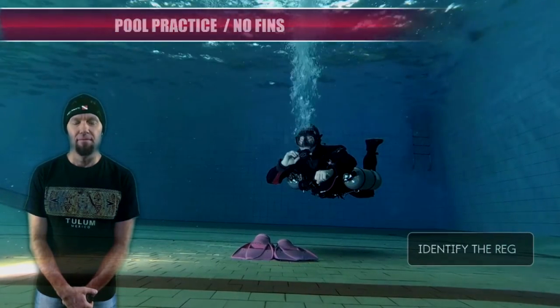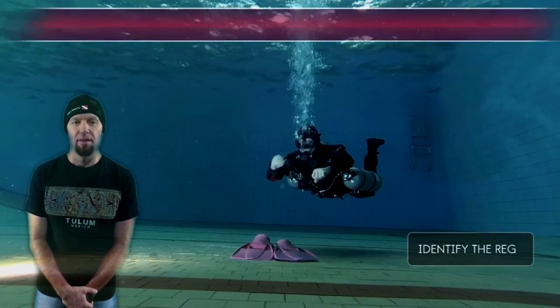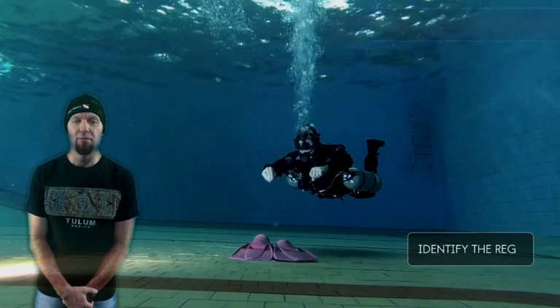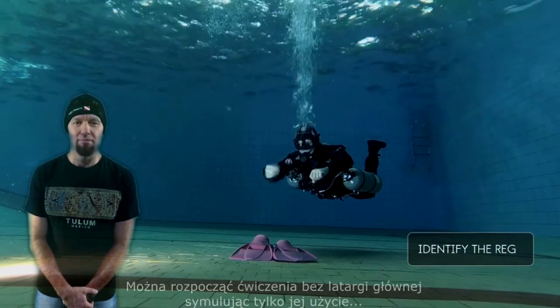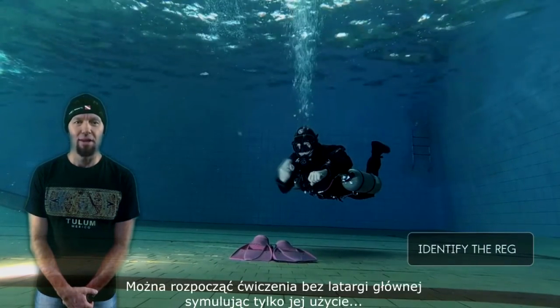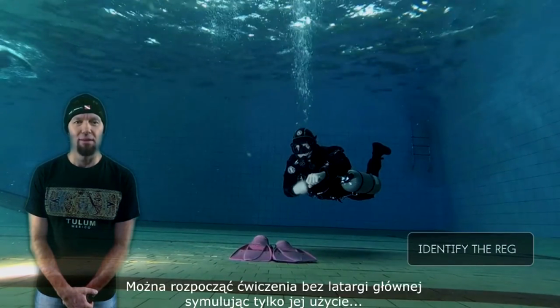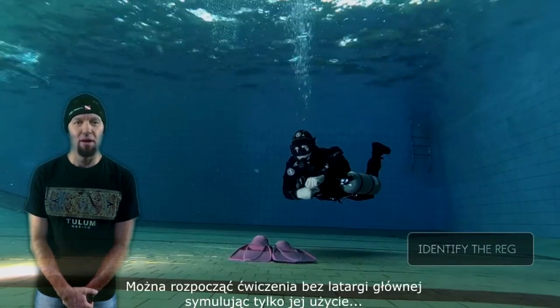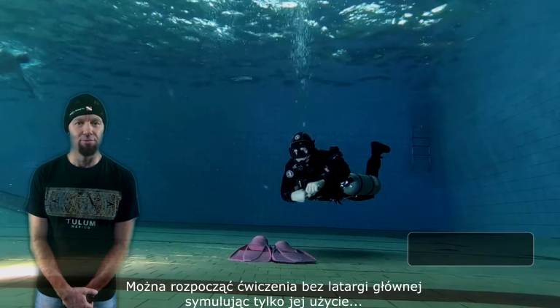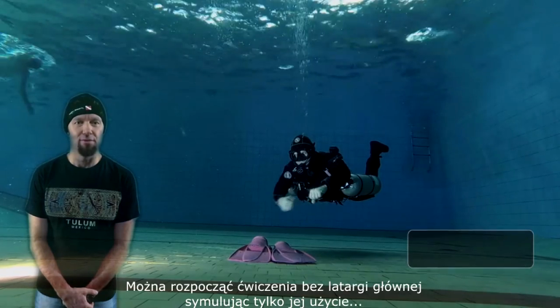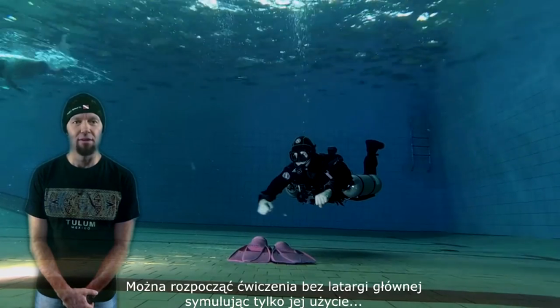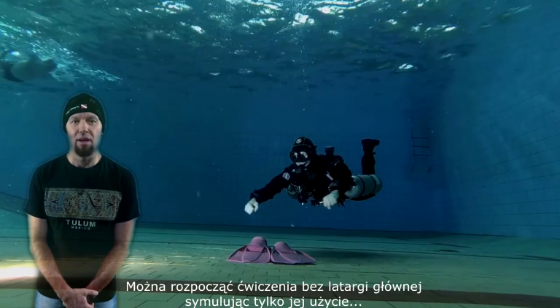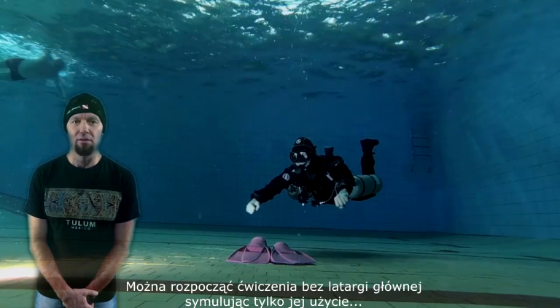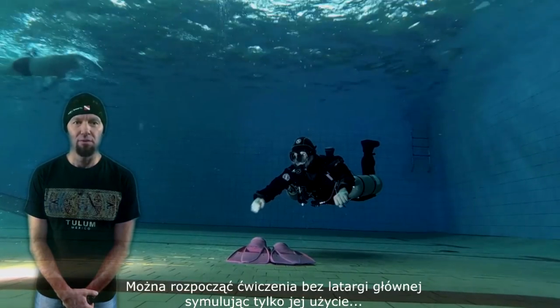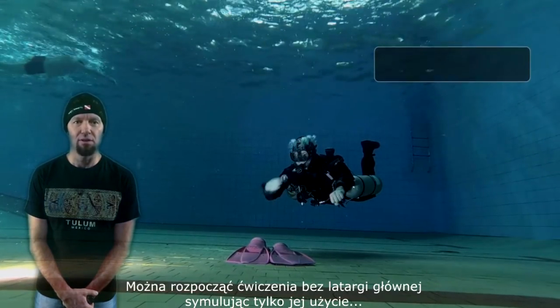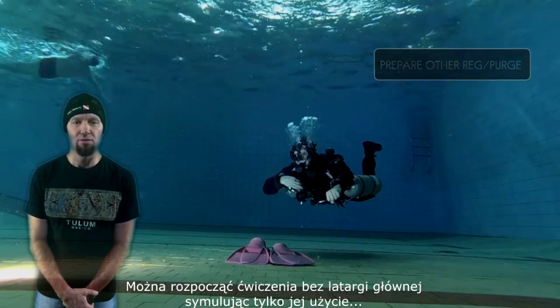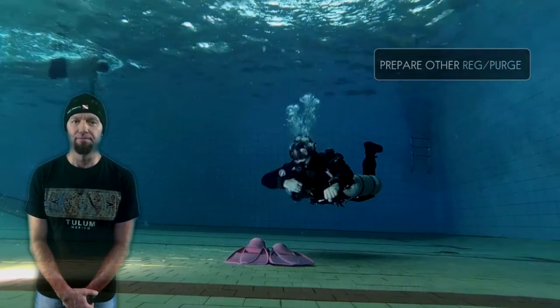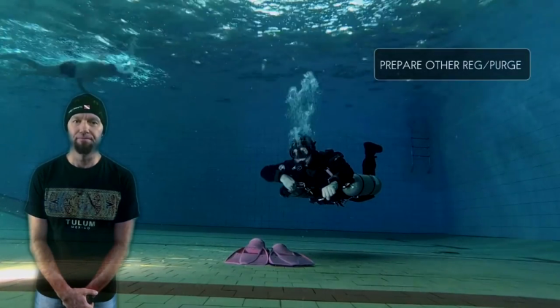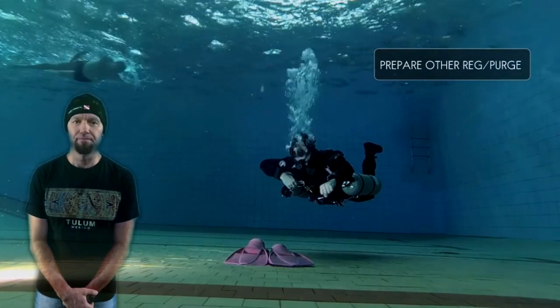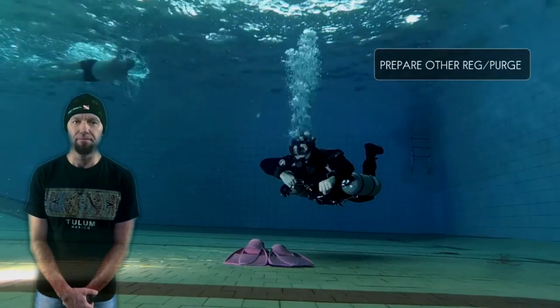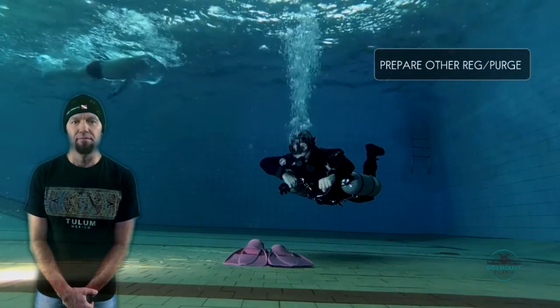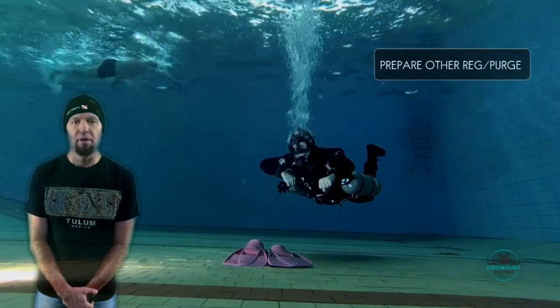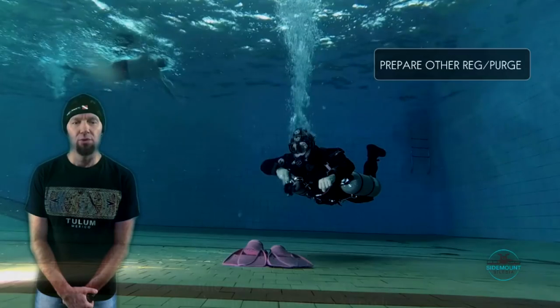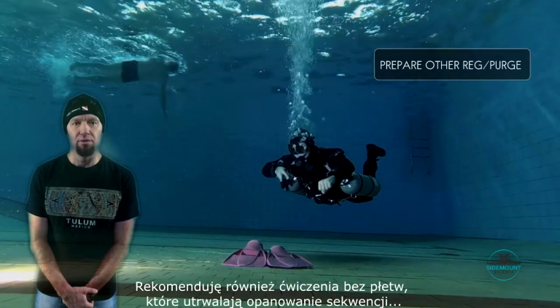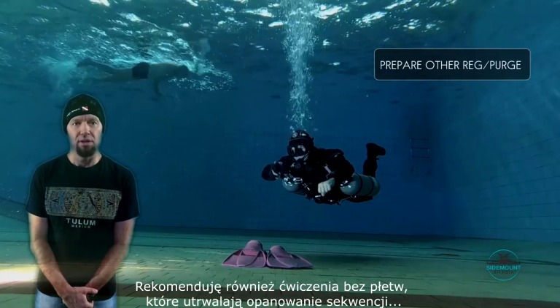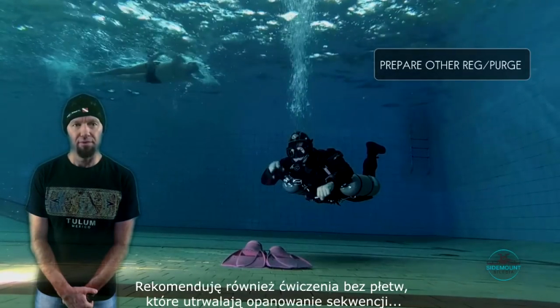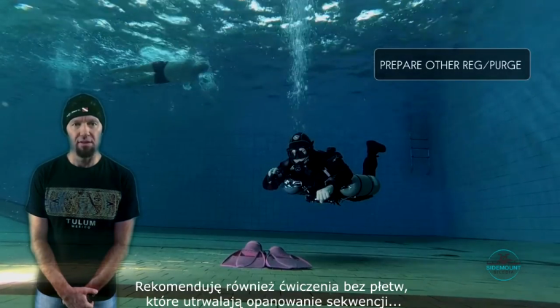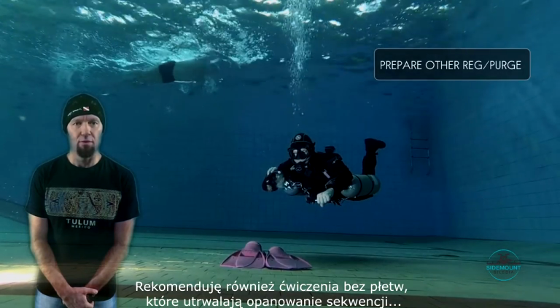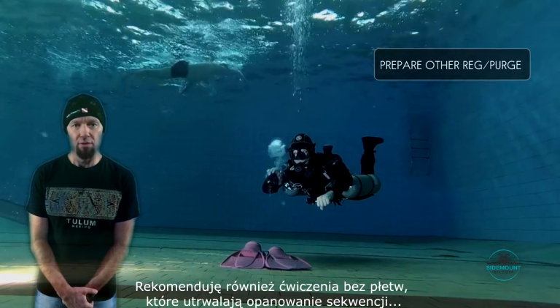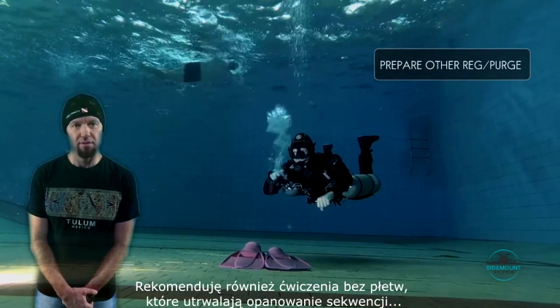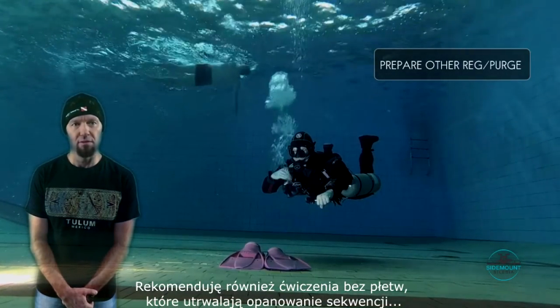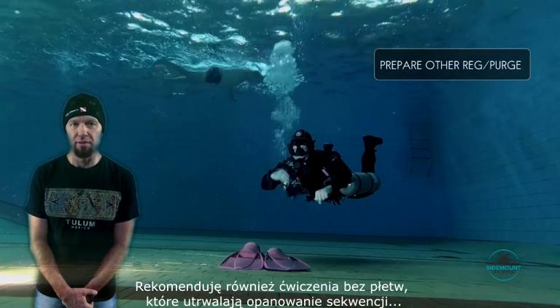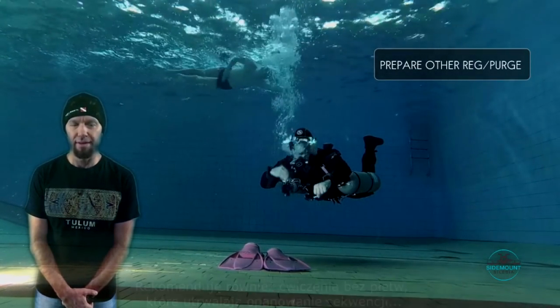You can begin practicing without your primary light and only simulate its use. I would also suggest practicing with no fins to solidify the skill.